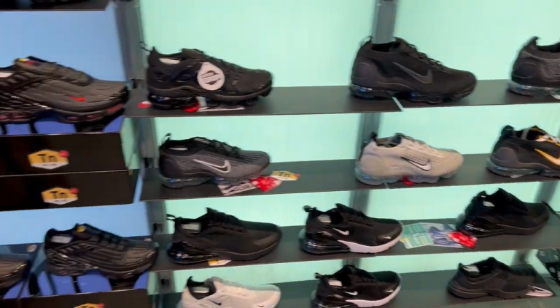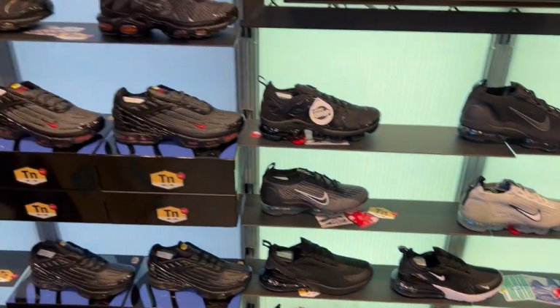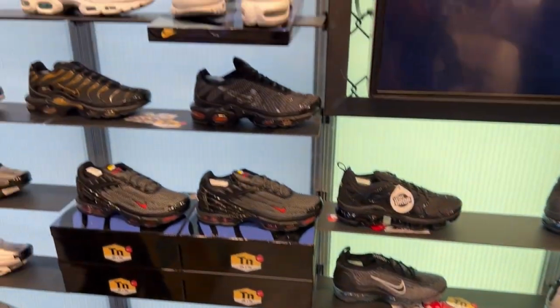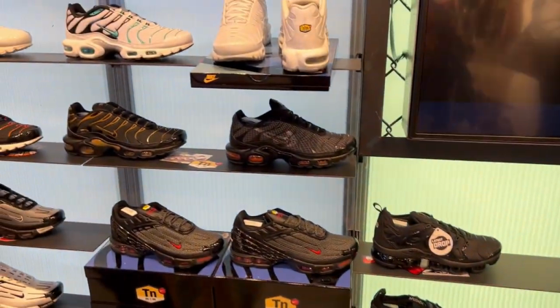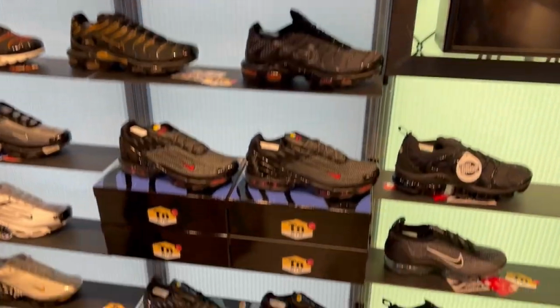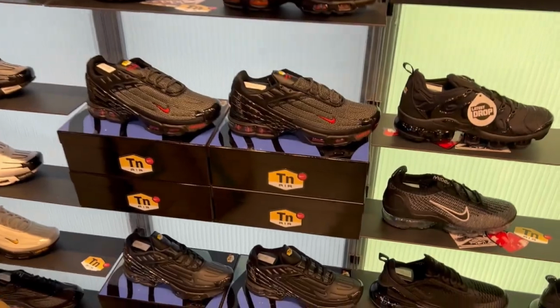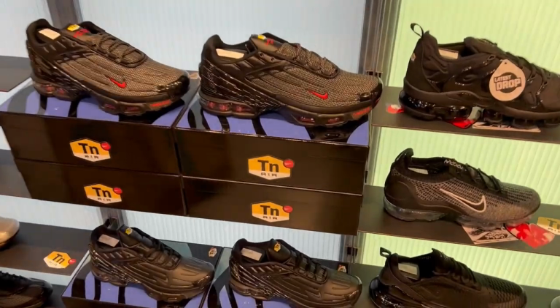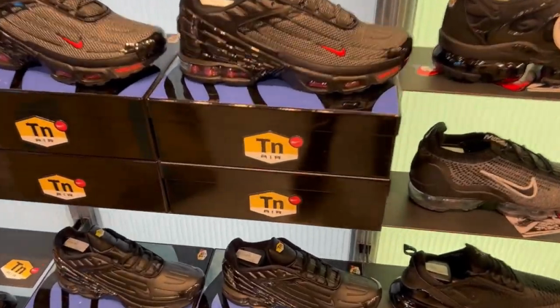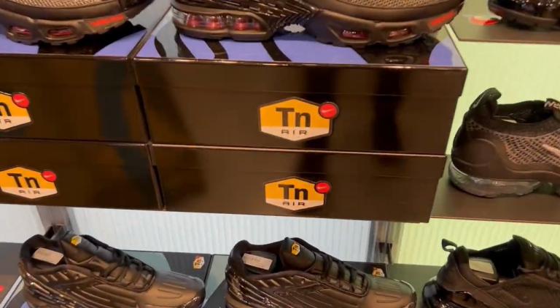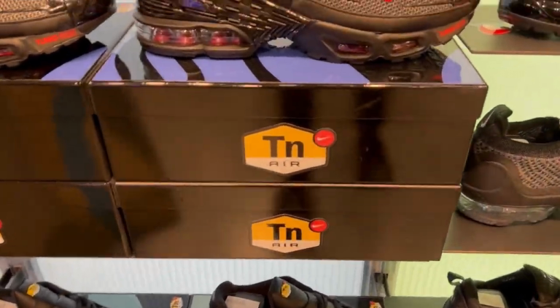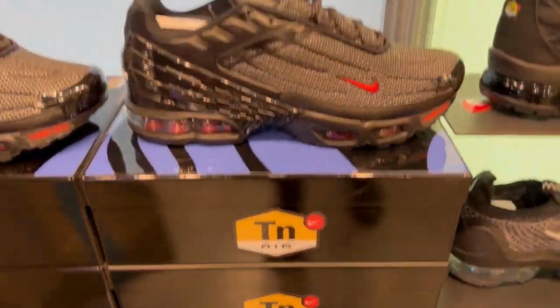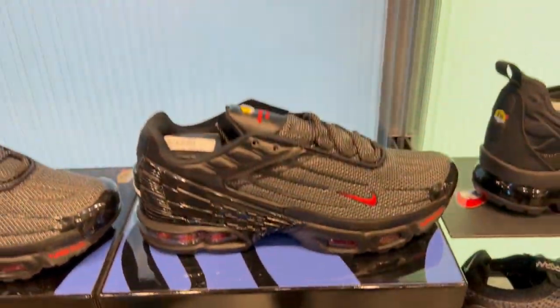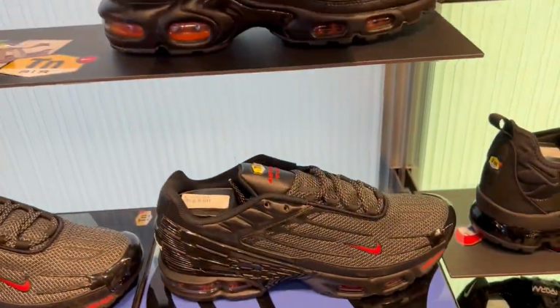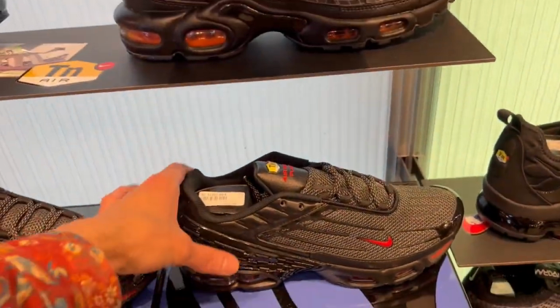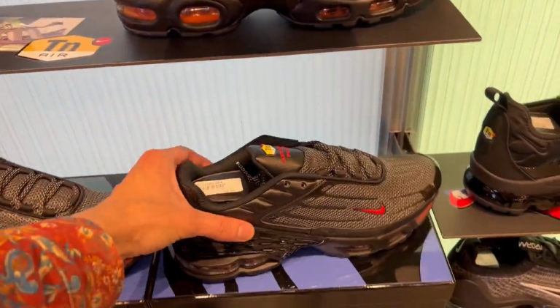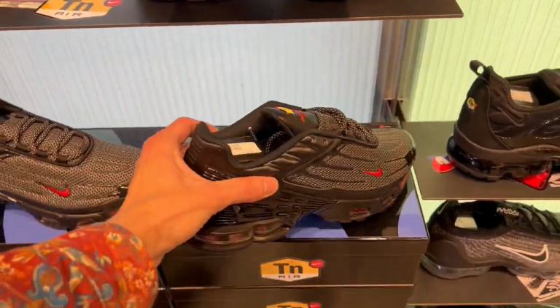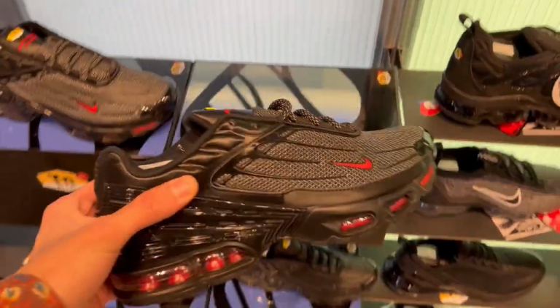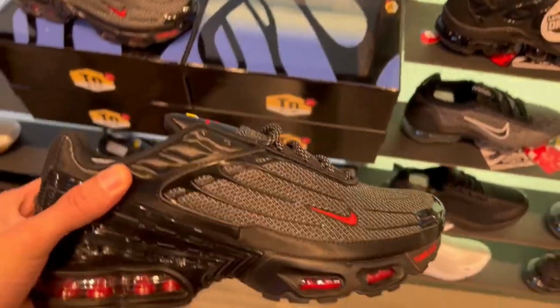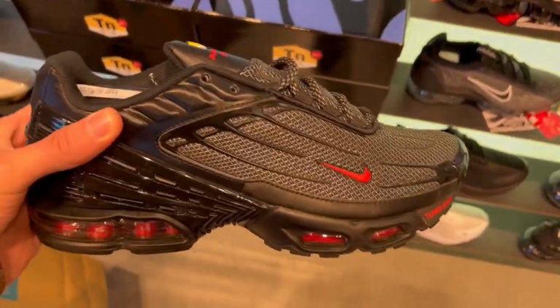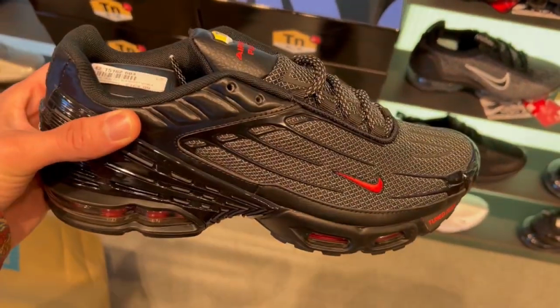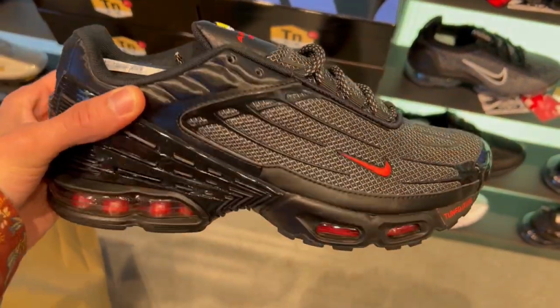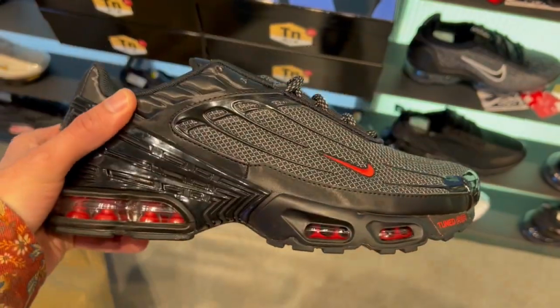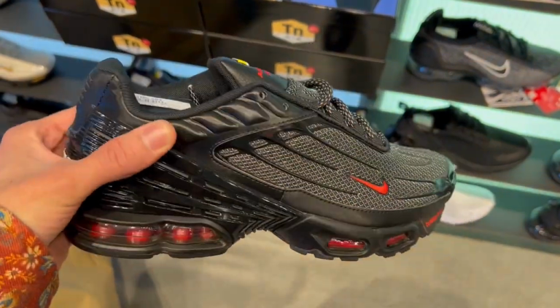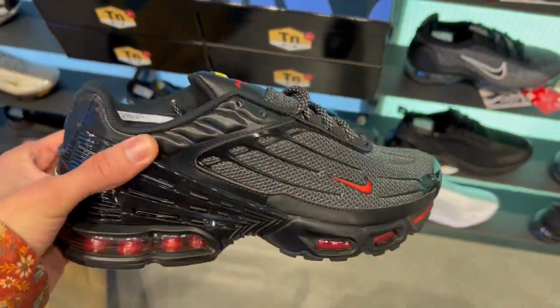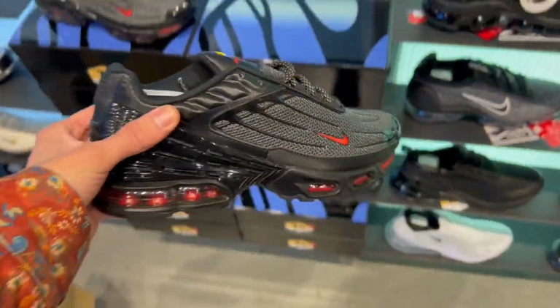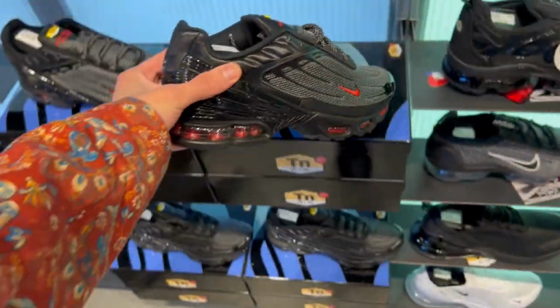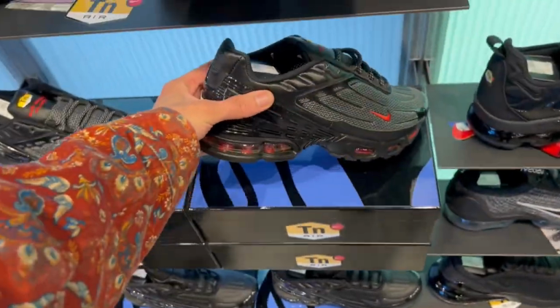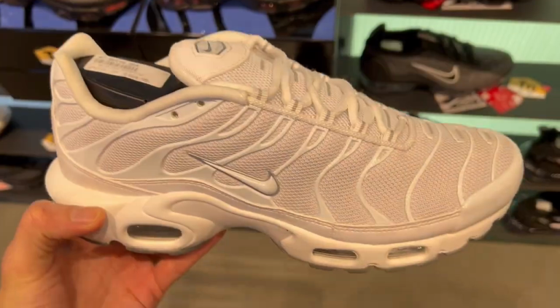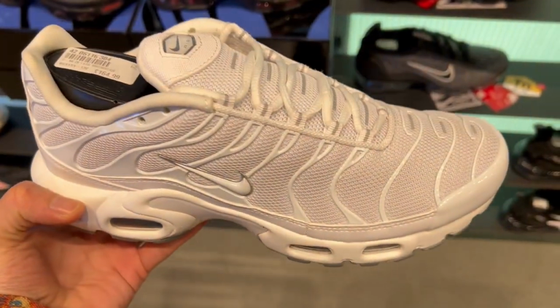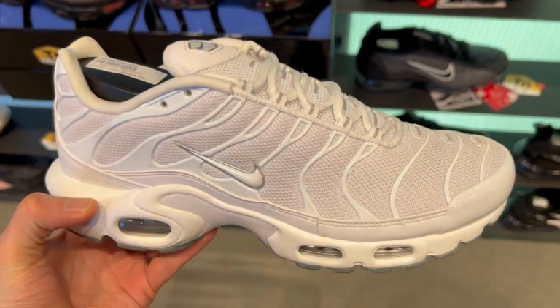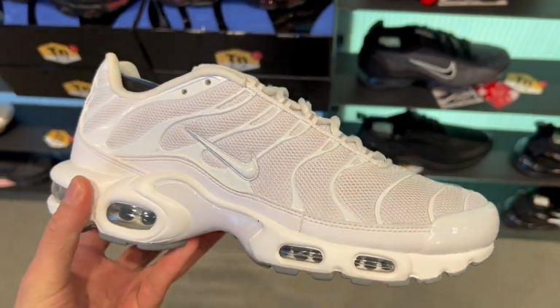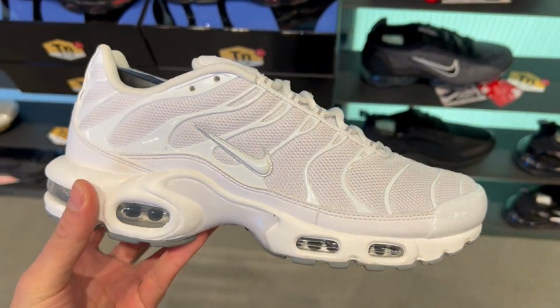First things first, we weren't able to go to JD Sports or Adidas in this vlog. We're gonna be going in an upcoming vlog, just because we ended up spending so much time inside of Foot Locker and inside of the next store that we go into.